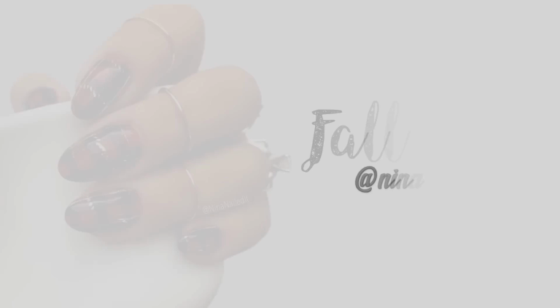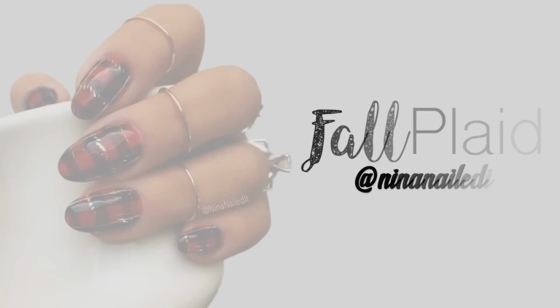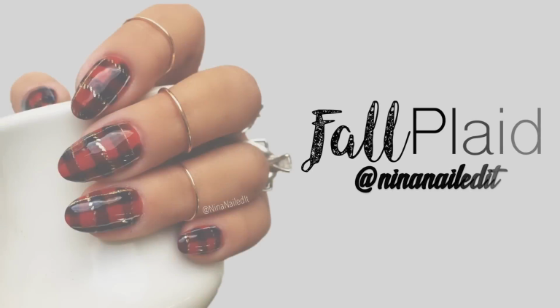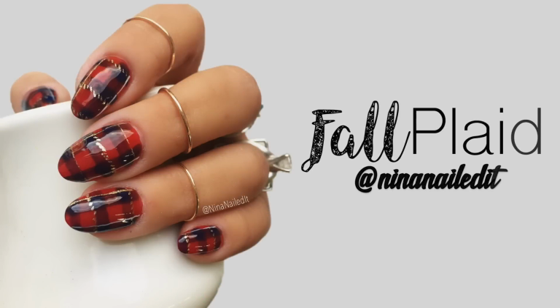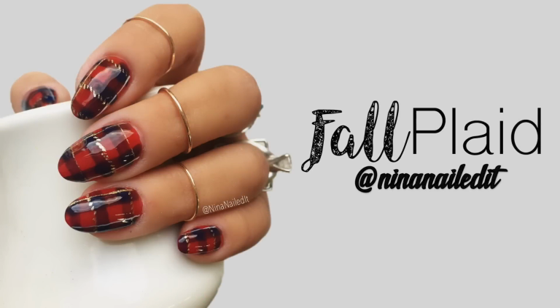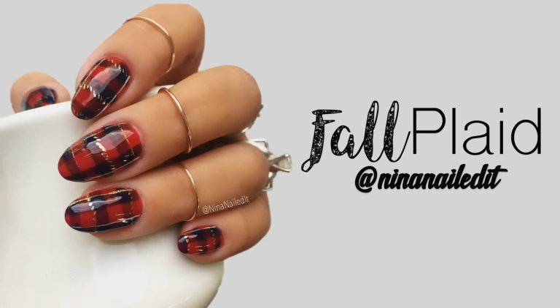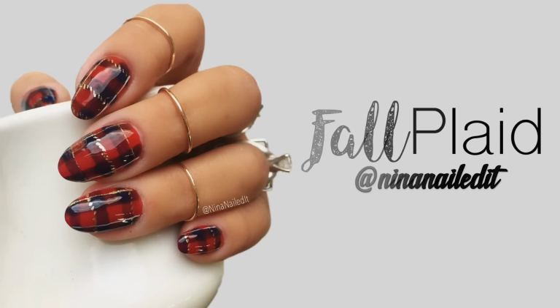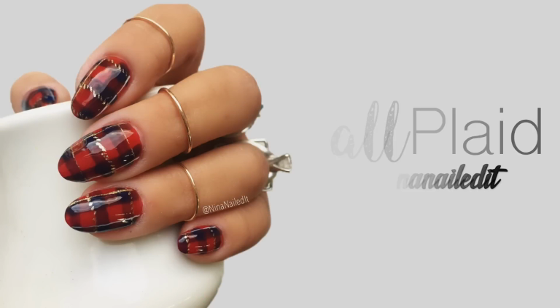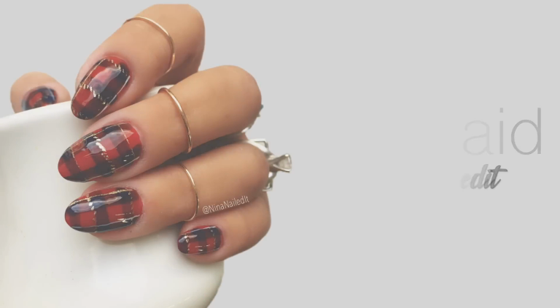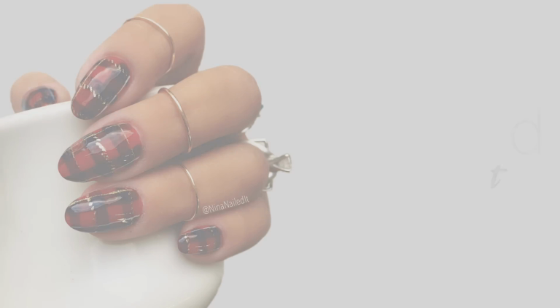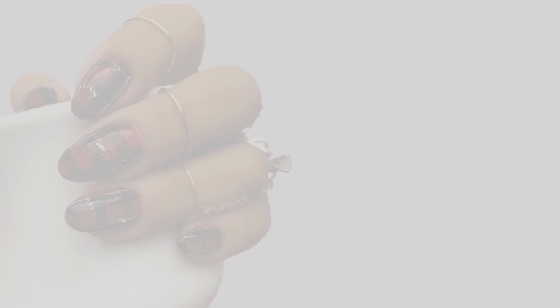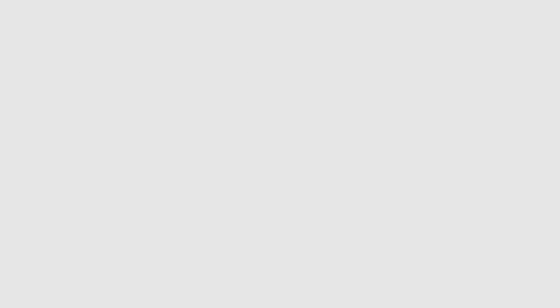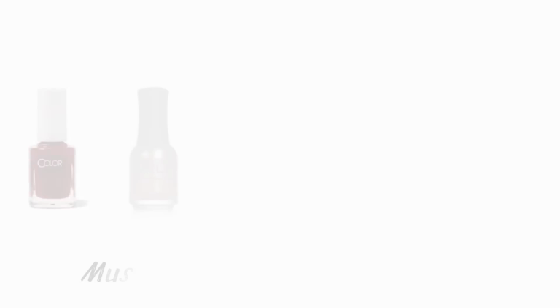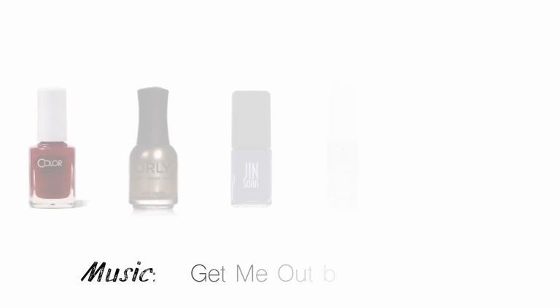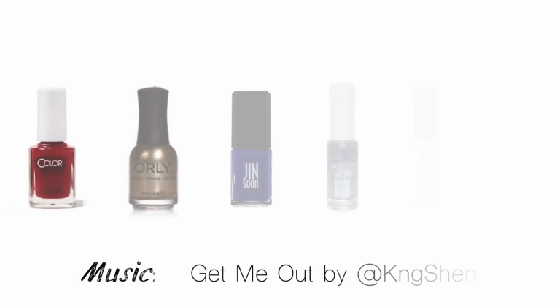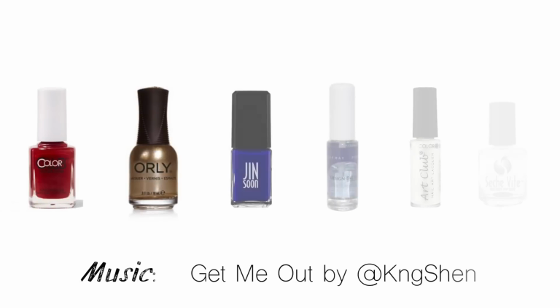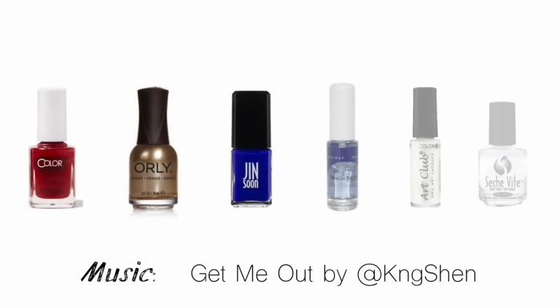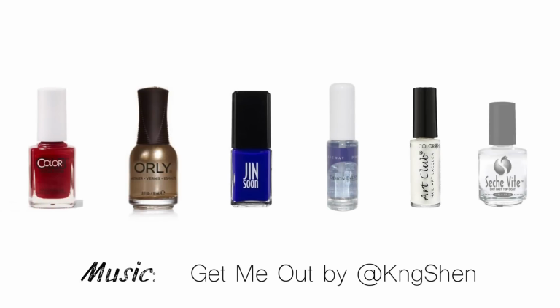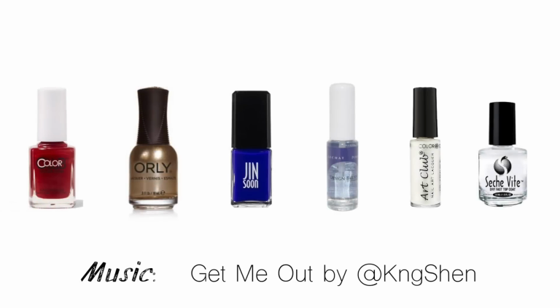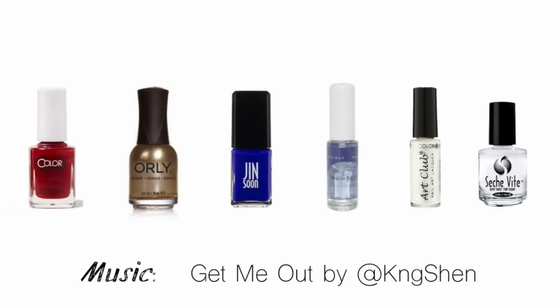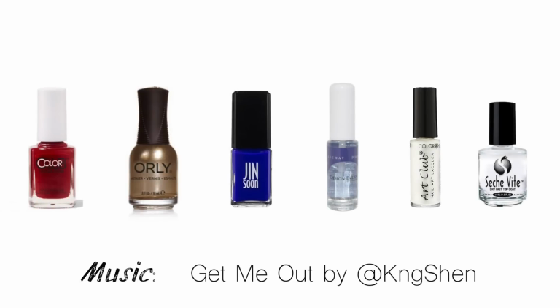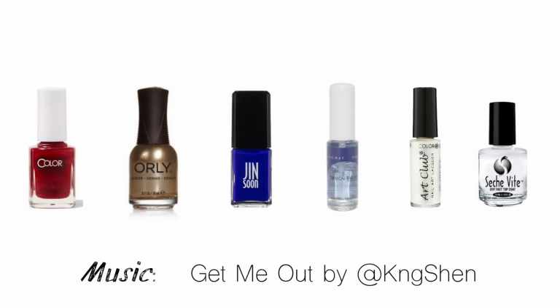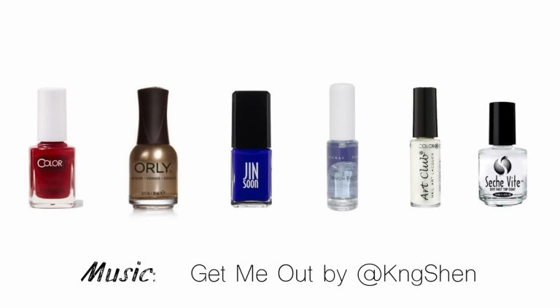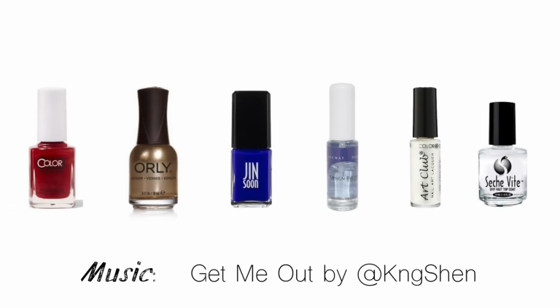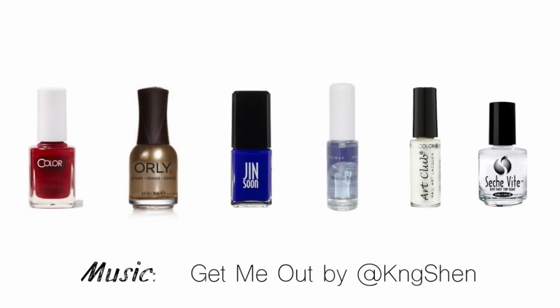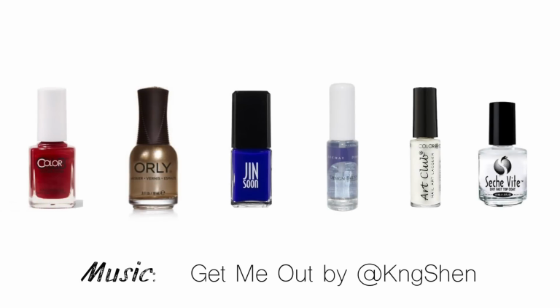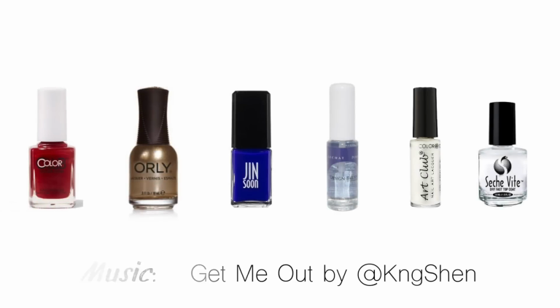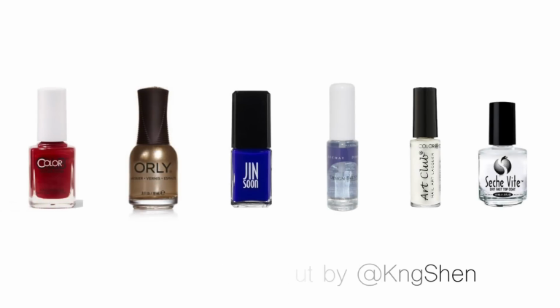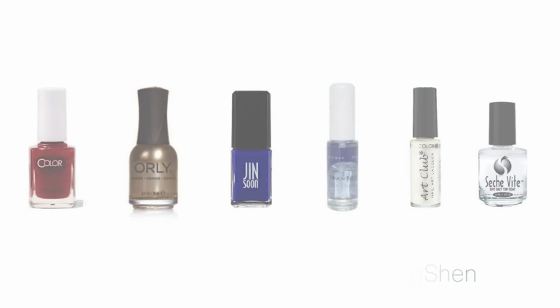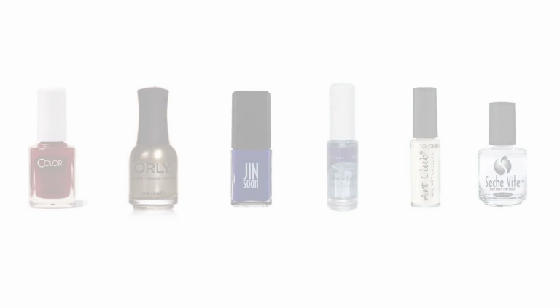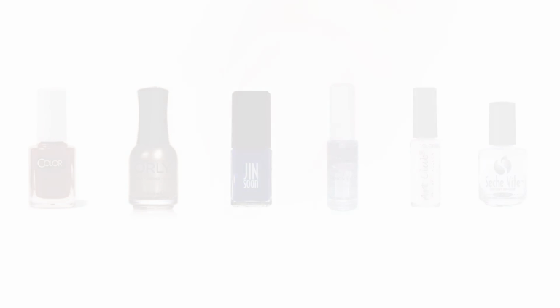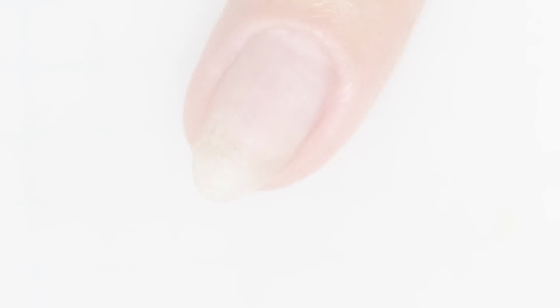Hey guys, it's Nina and today I have a plaid nail art tutorial for you. We're gonna be using some of my favorite fall colors and all the product details will be linked in the description box below.